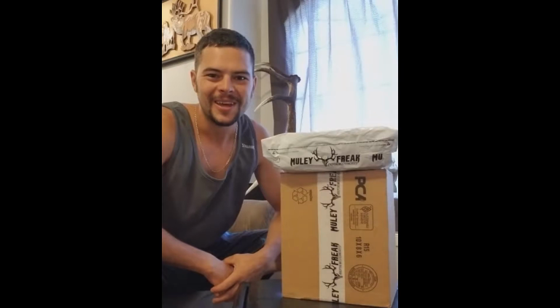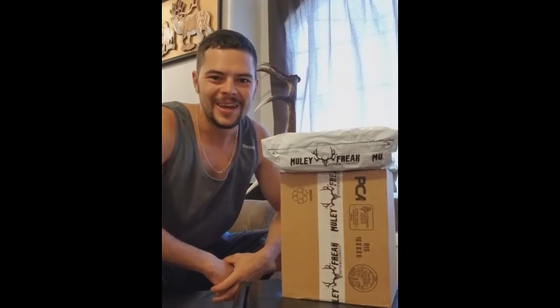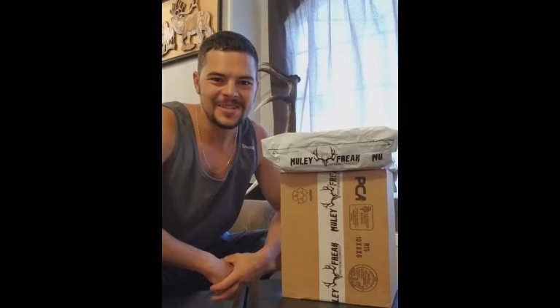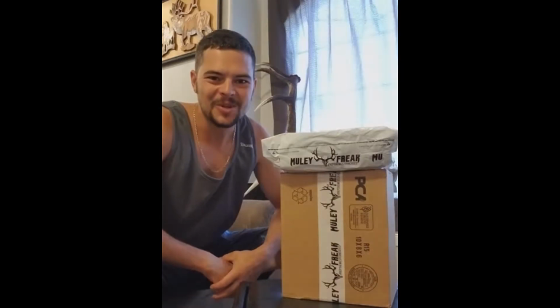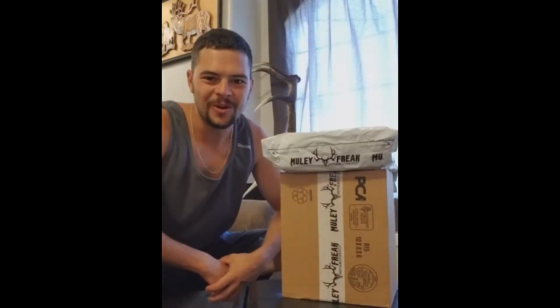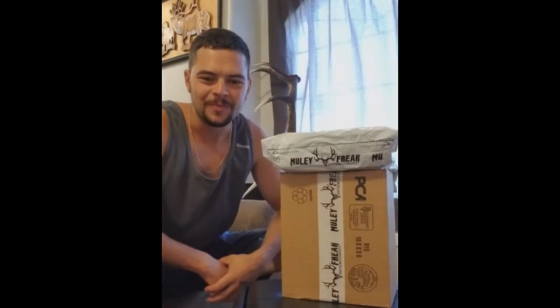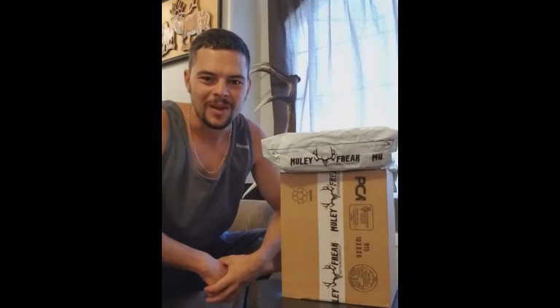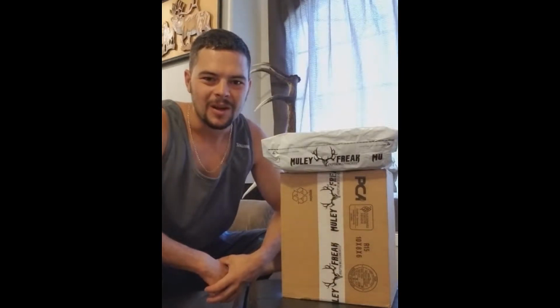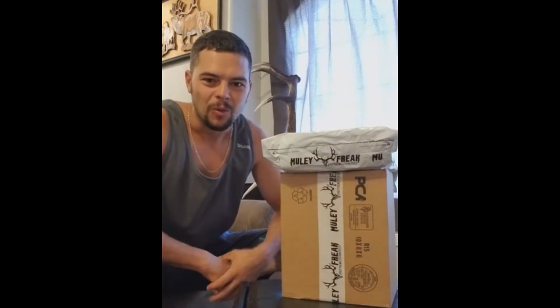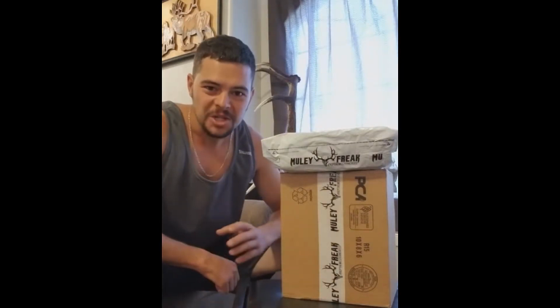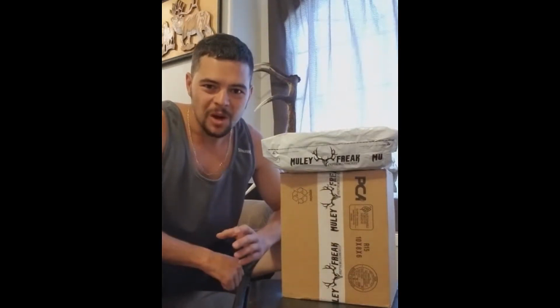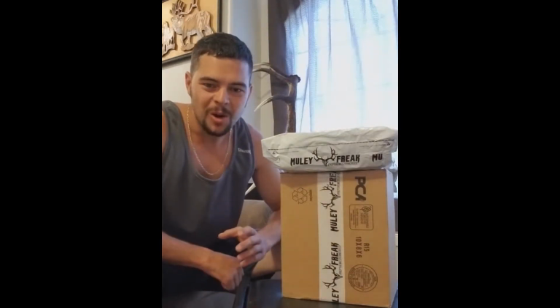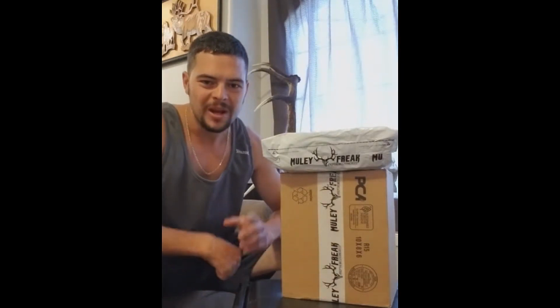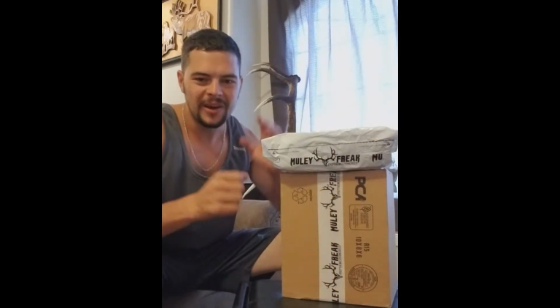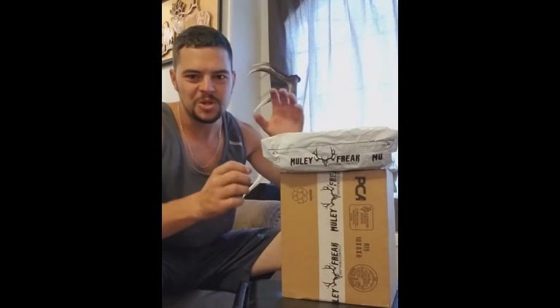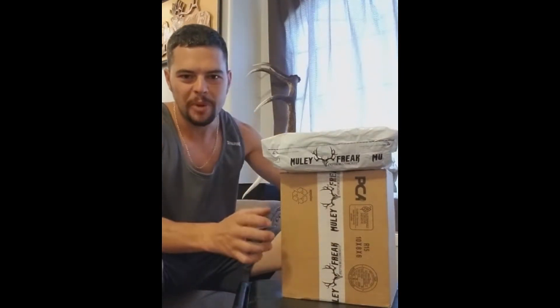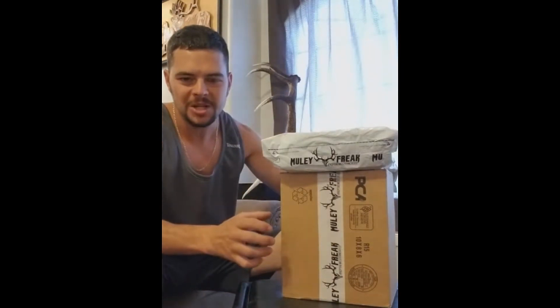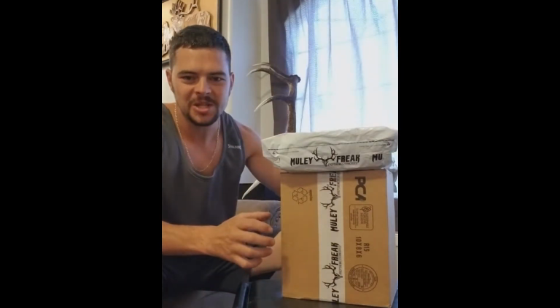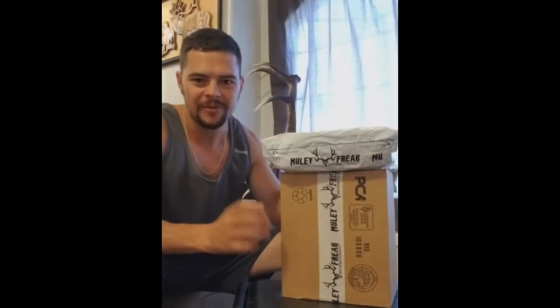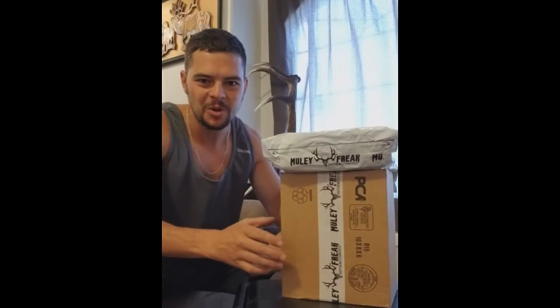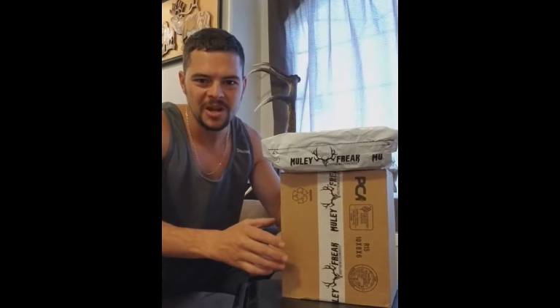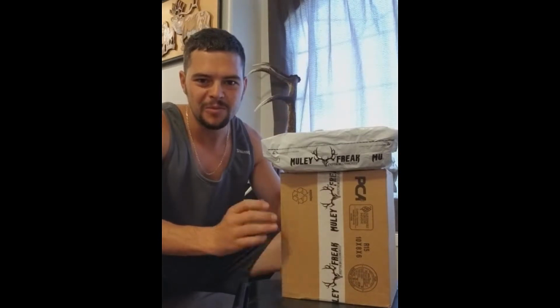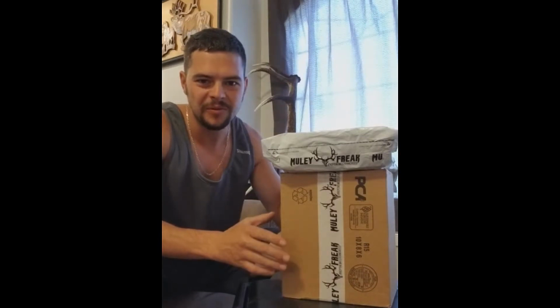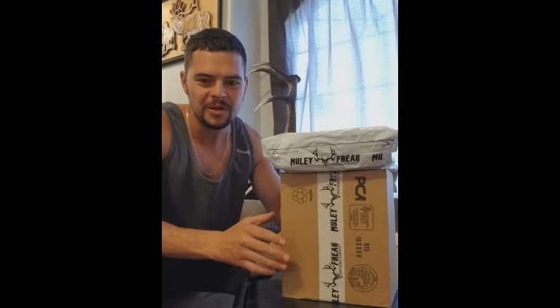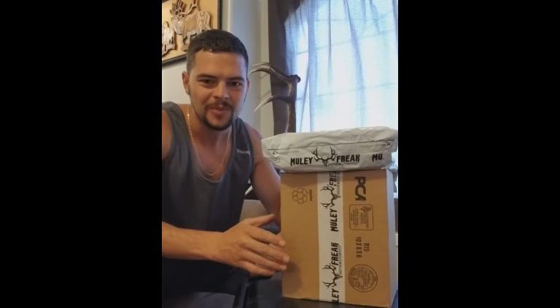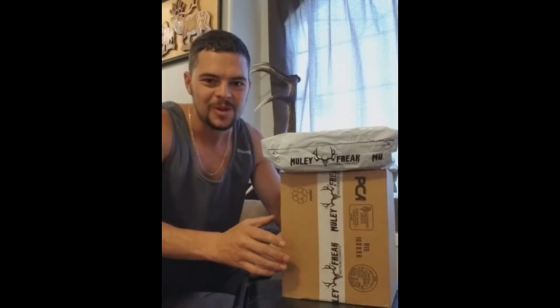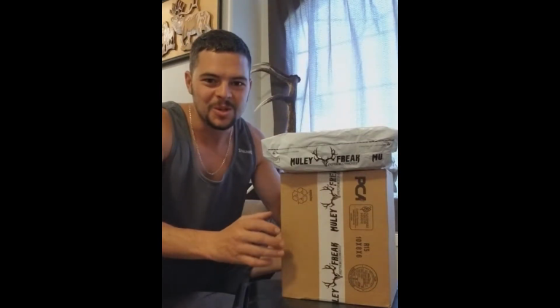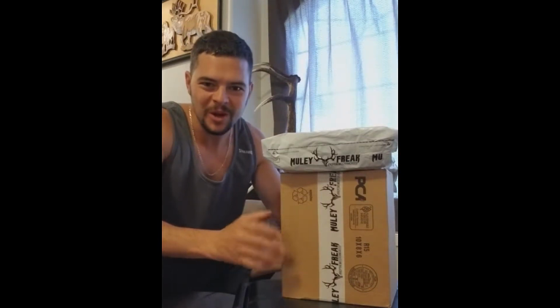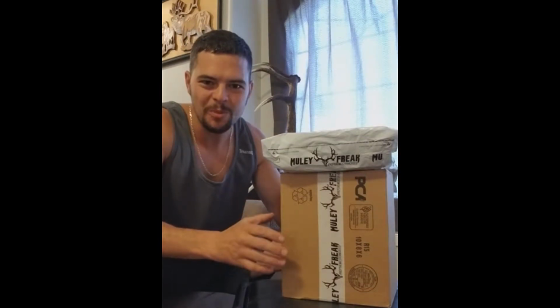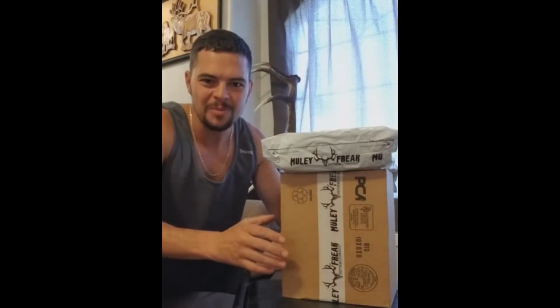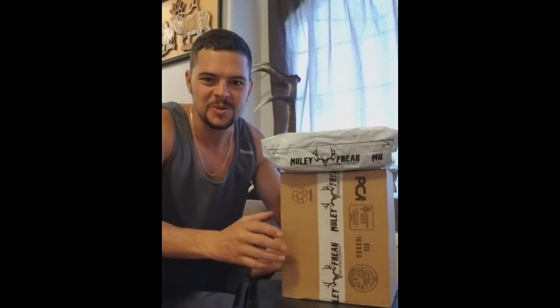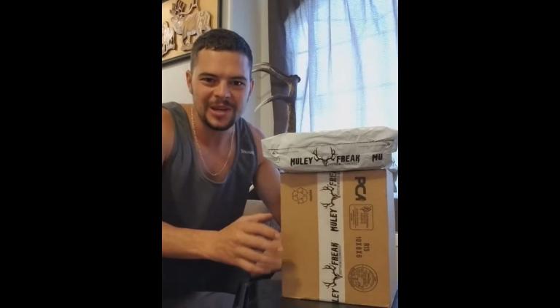Hey guys, how's it going? Well, I just got home and I found these two packages sitting on my front doorstep from Muley Freak. So let's go ahead and open them up and see what we got.